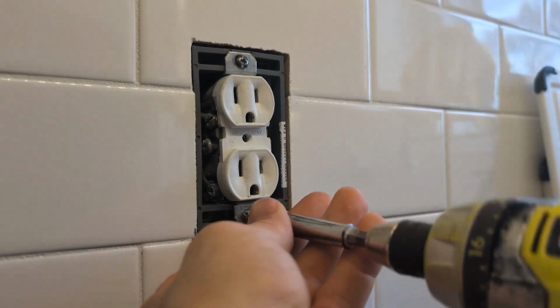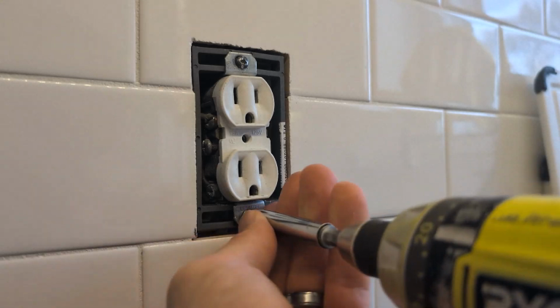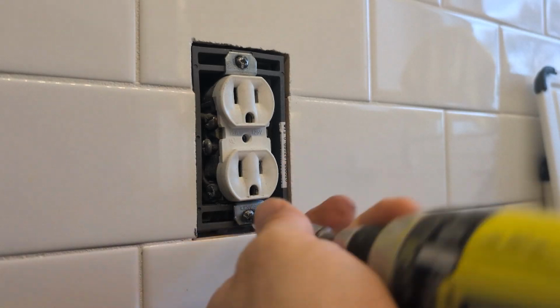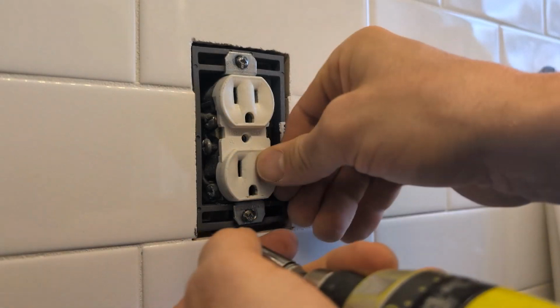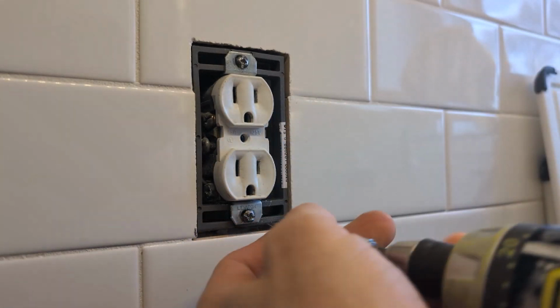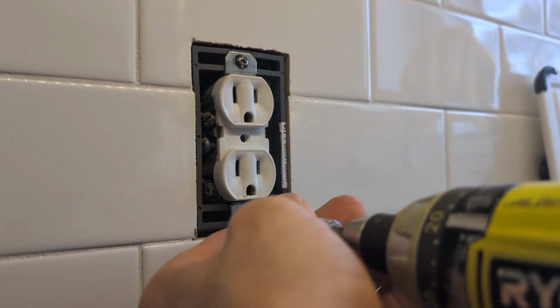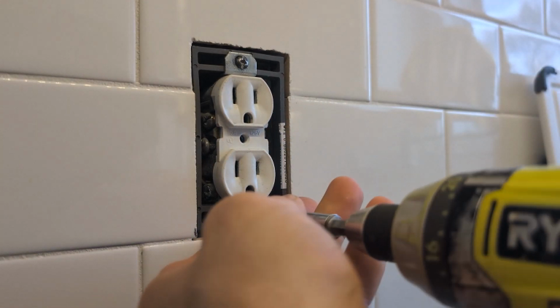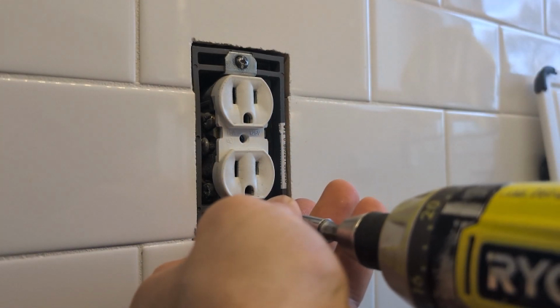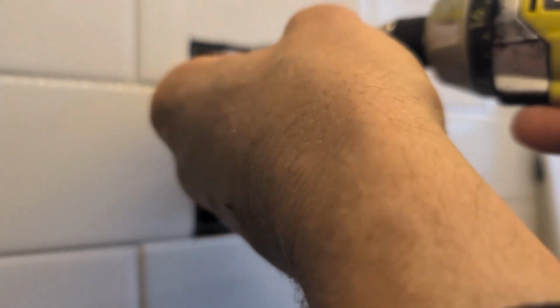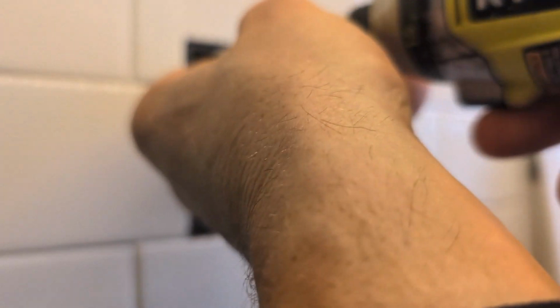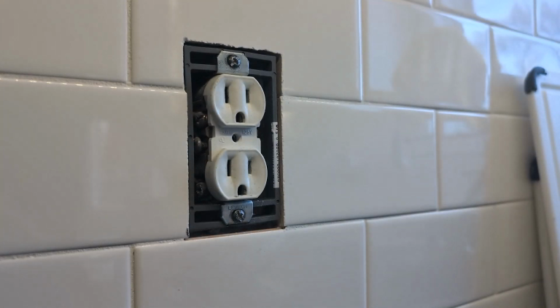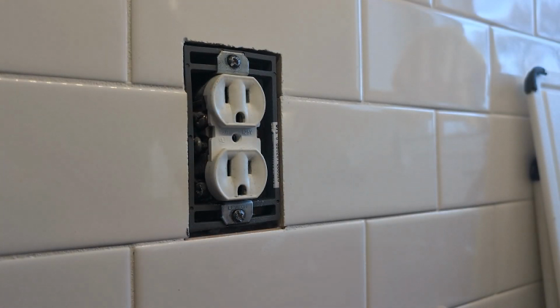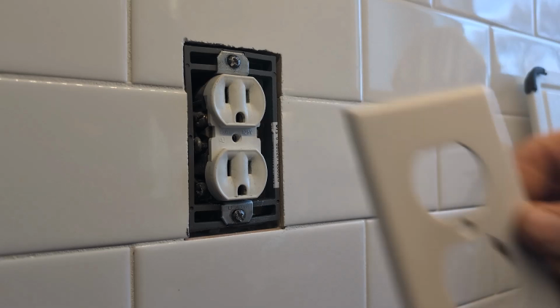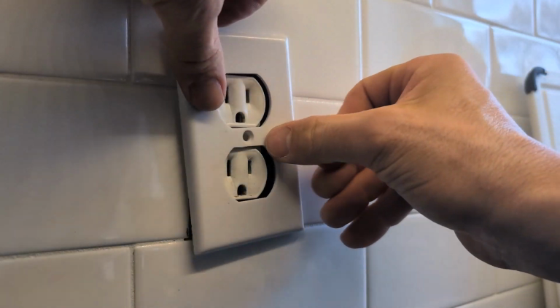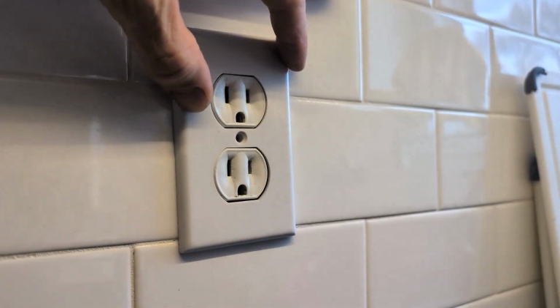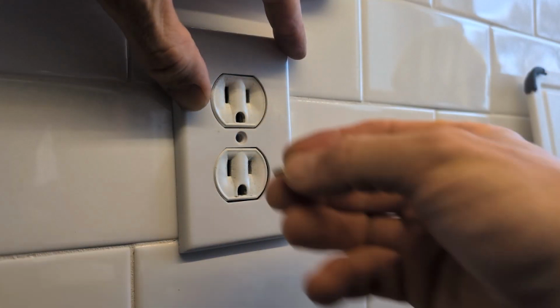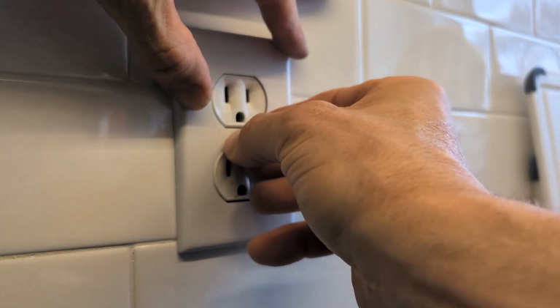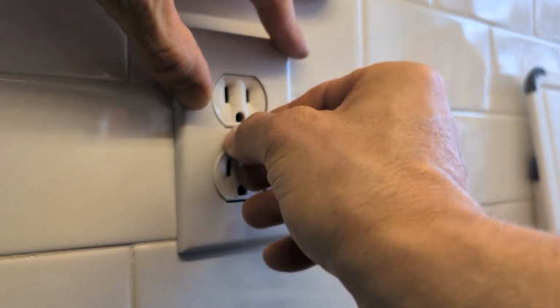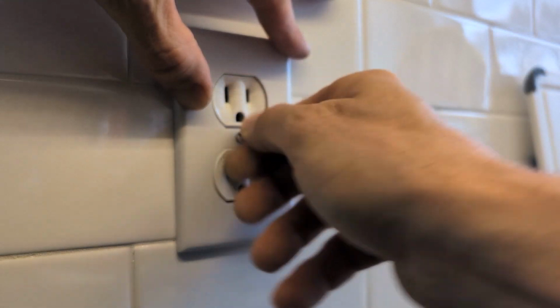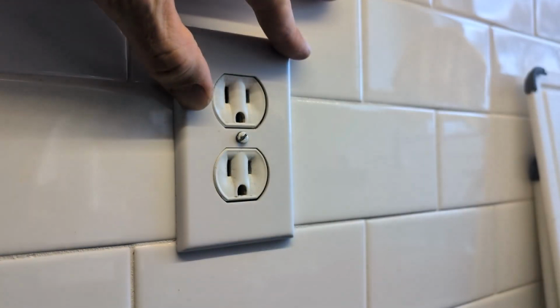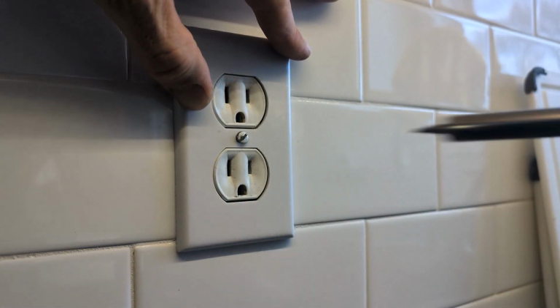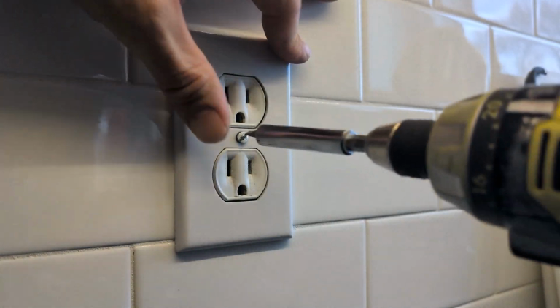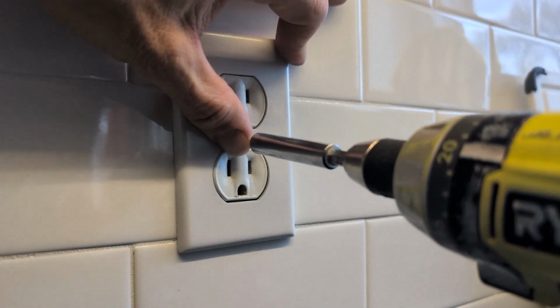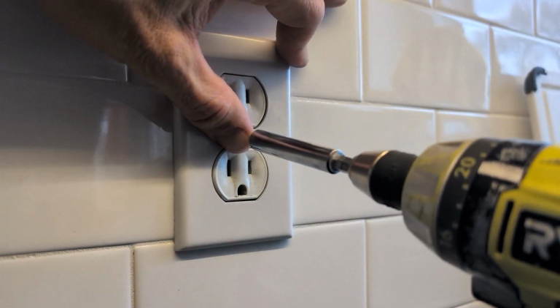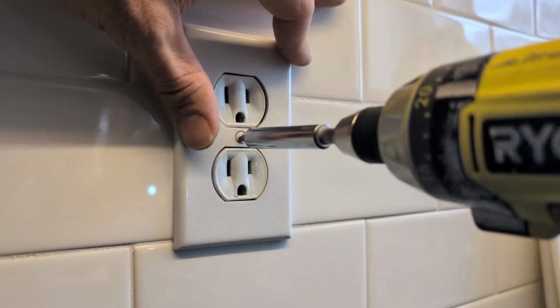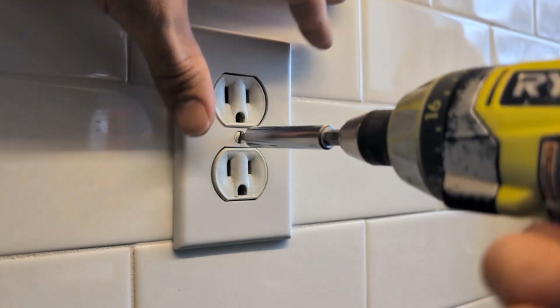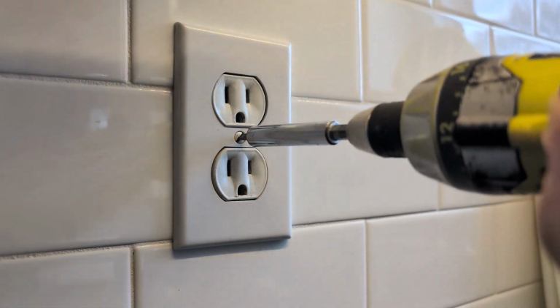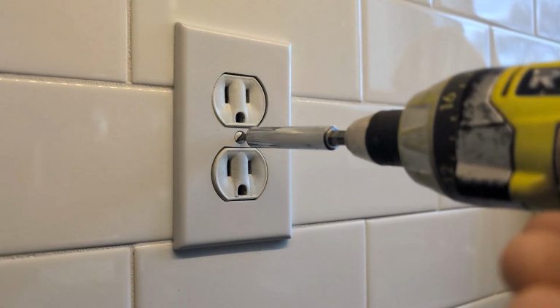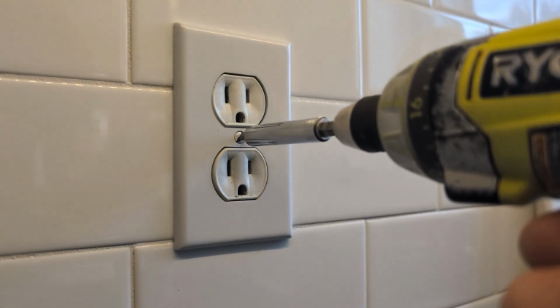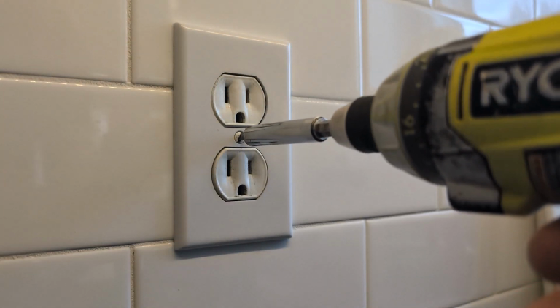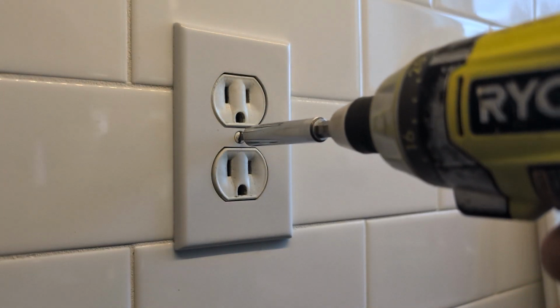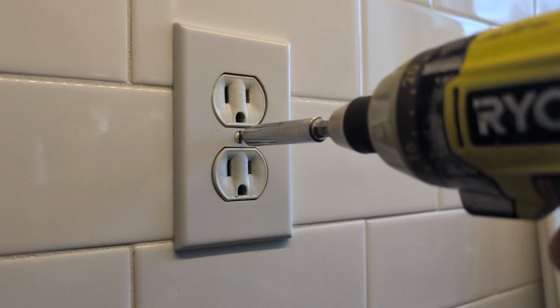Piece of cake. And there you have it — the outlet is now flush with the surface of the wall. We can install the cover plate, and everything is tight, secure, and properly installed. That's it!